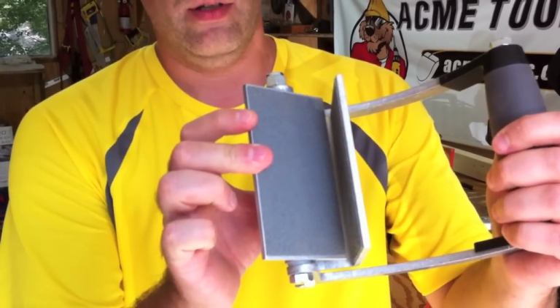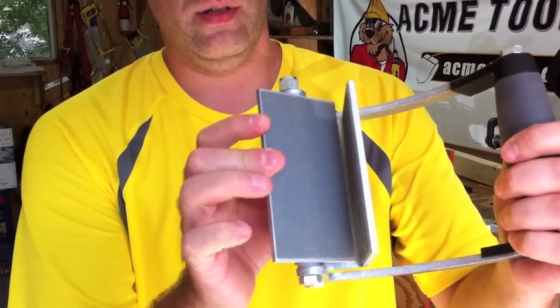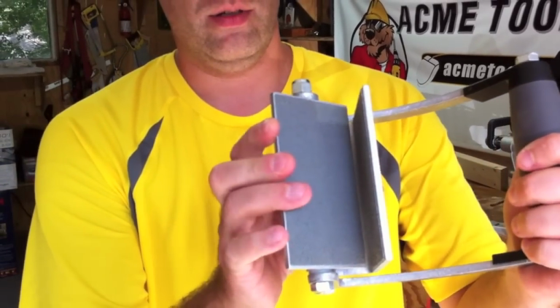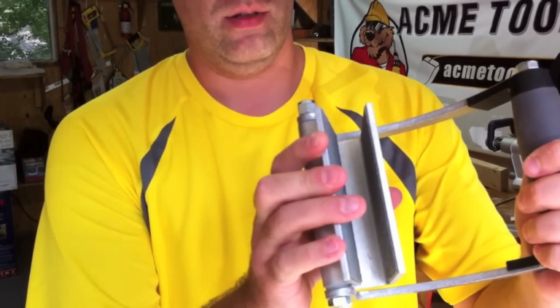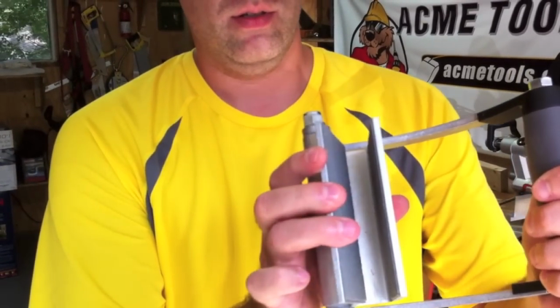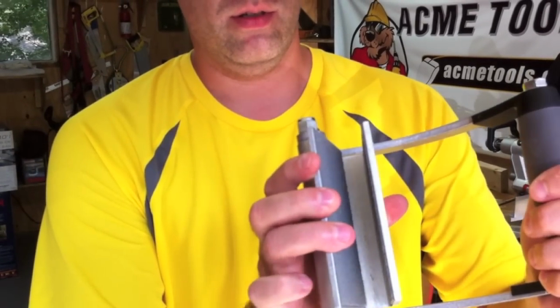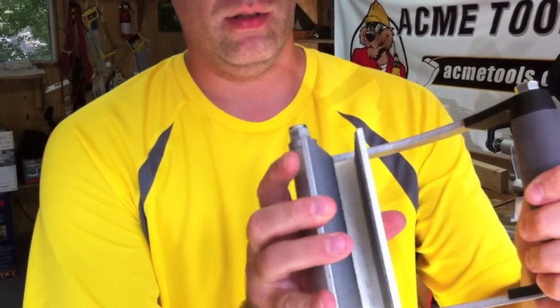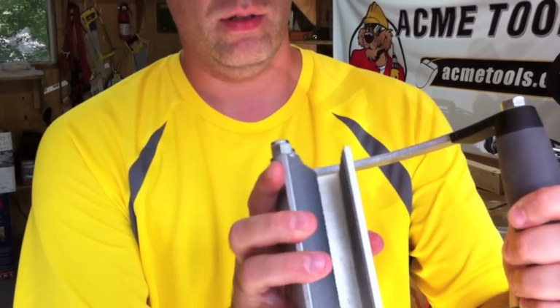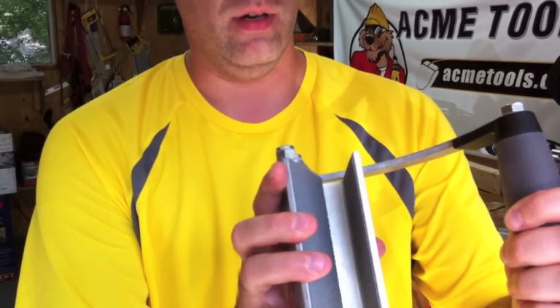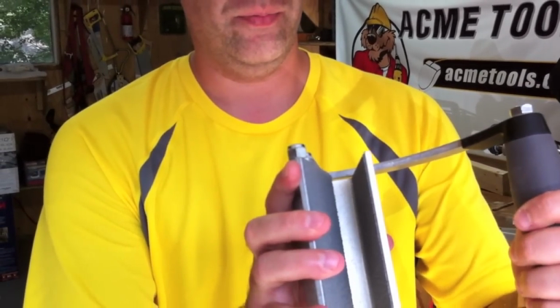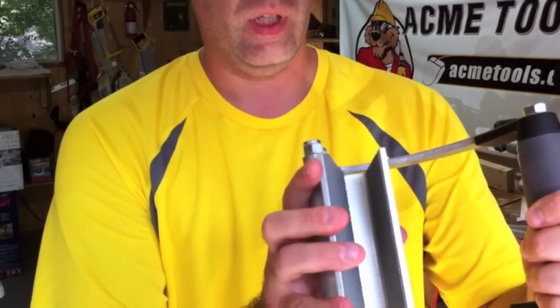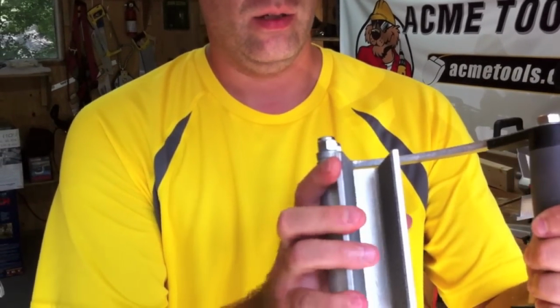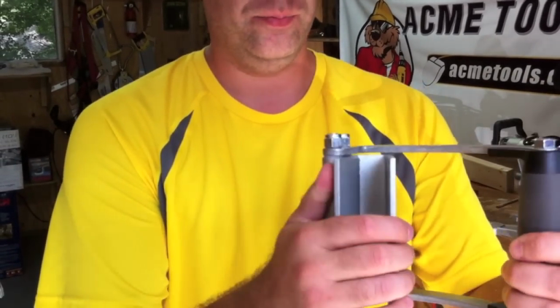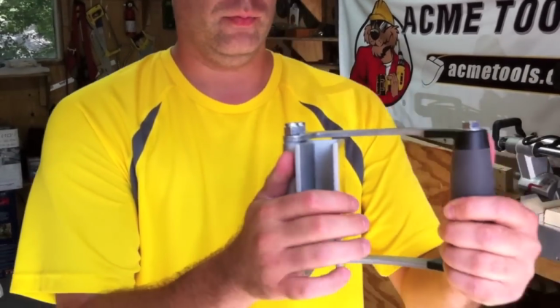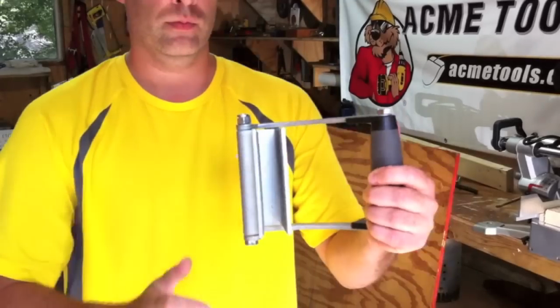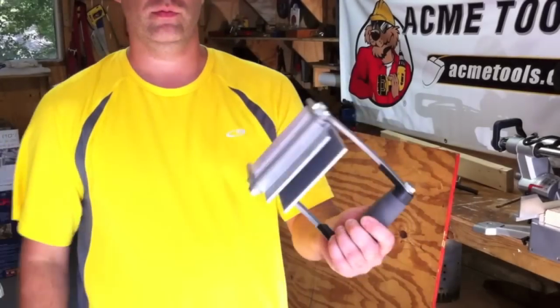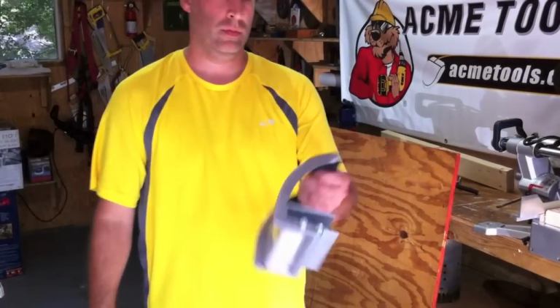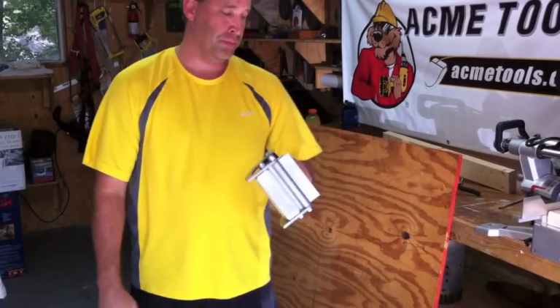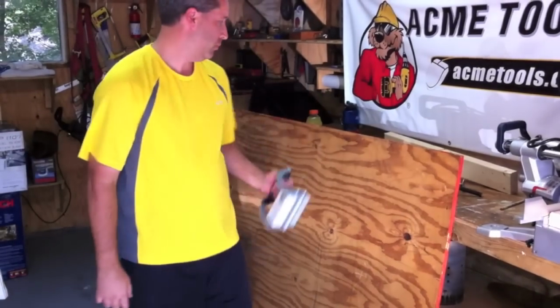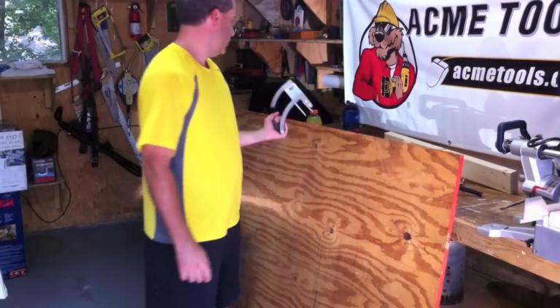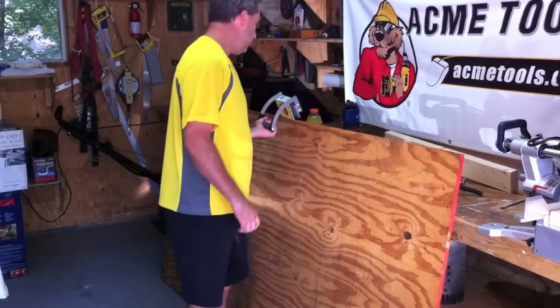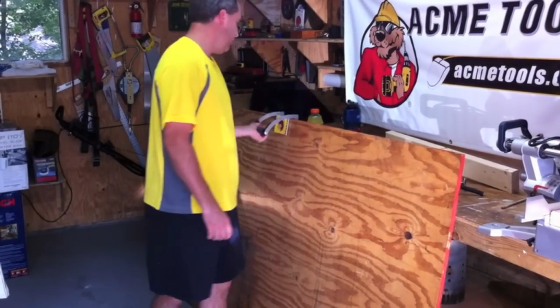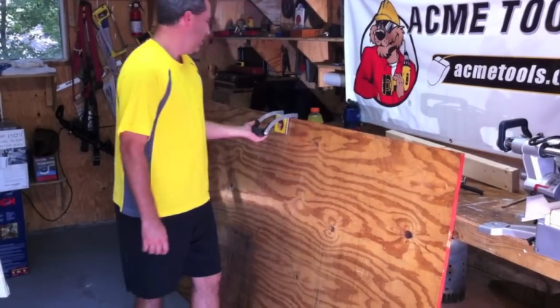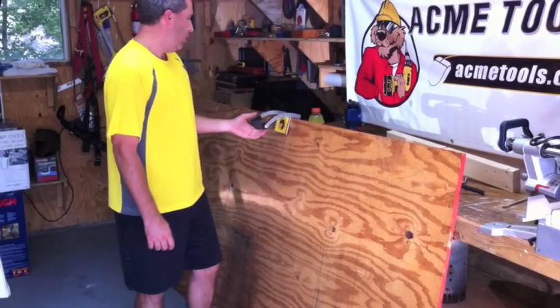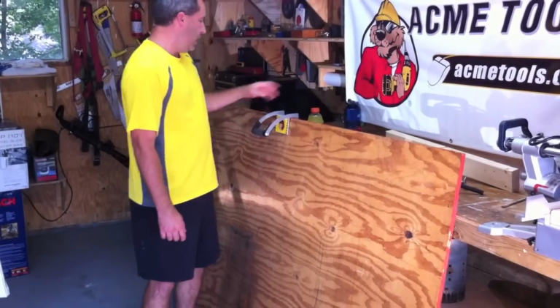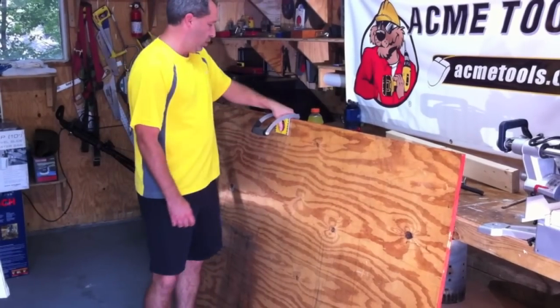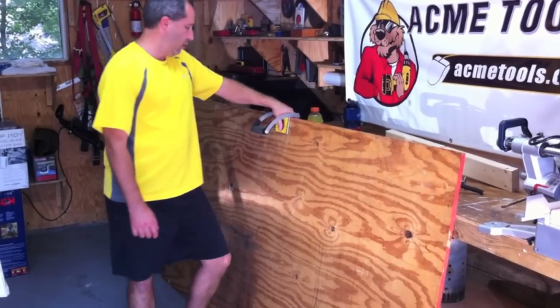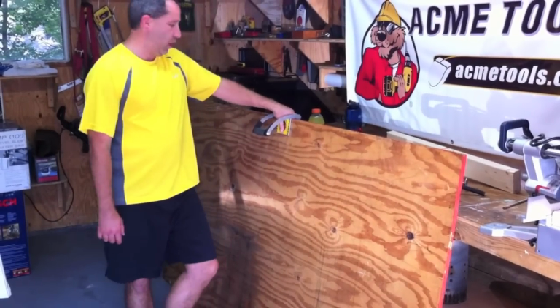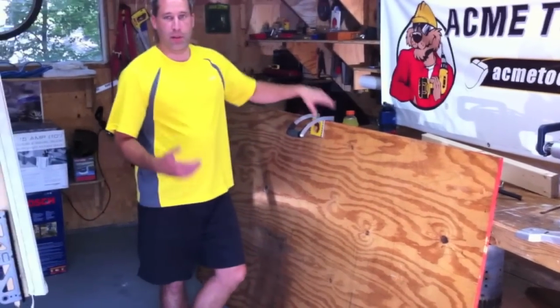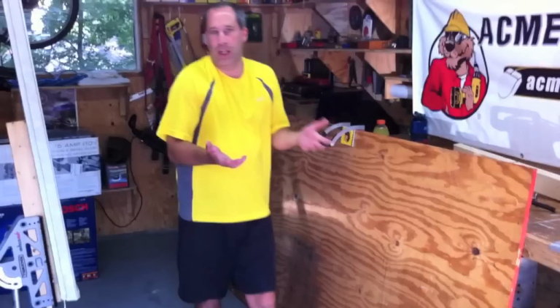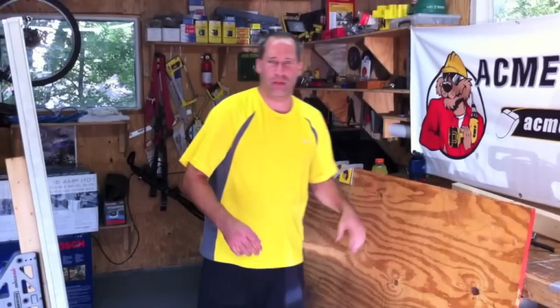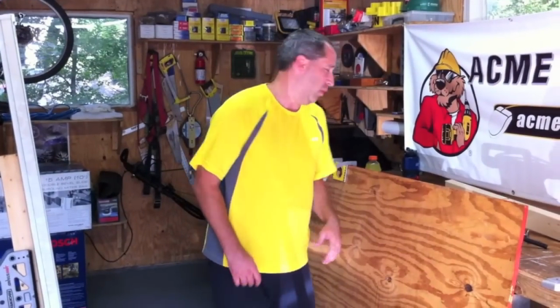Yeah, it's got a nice grip to it. It's made of some high-quality steel, for sure. Nice rubber grip. Works like a cantilever action, sort of. So the idea is good, and it's good for some applications.